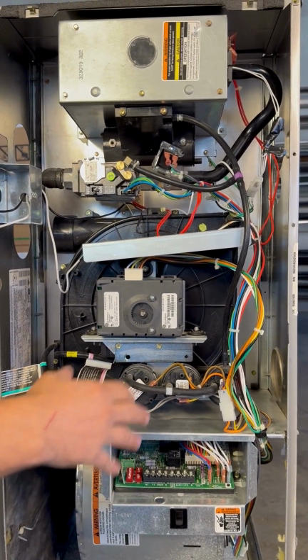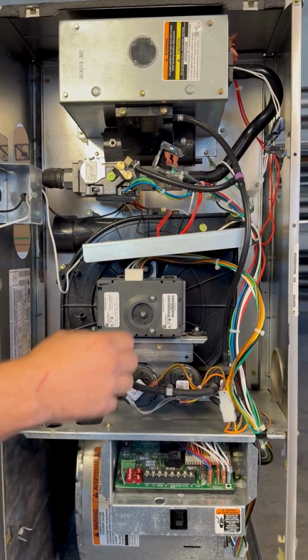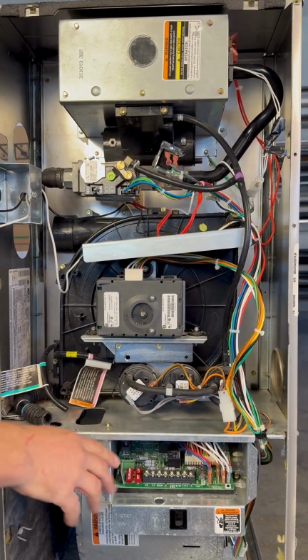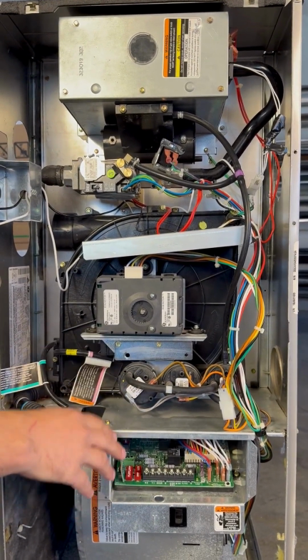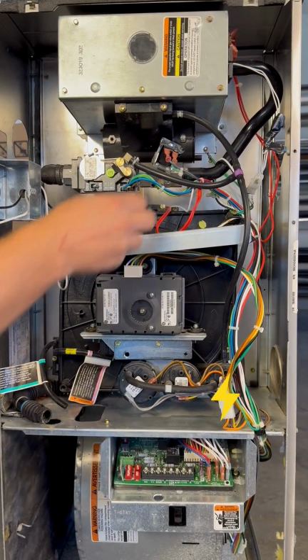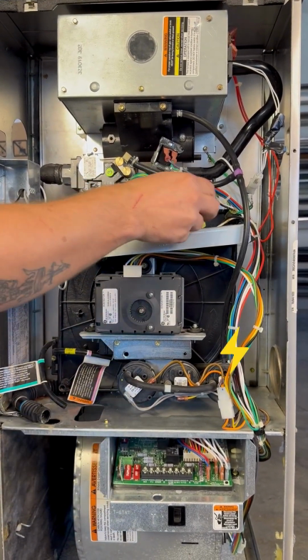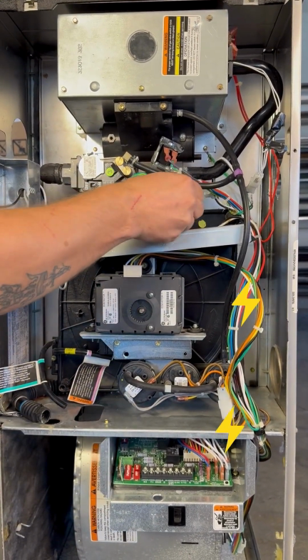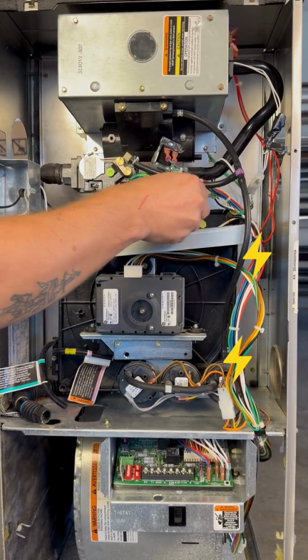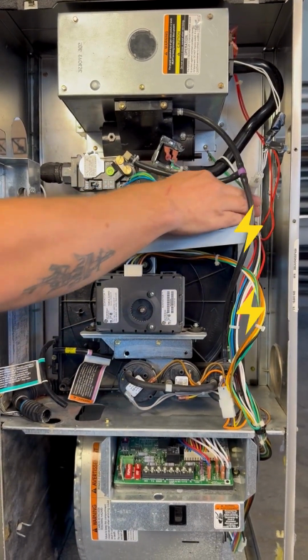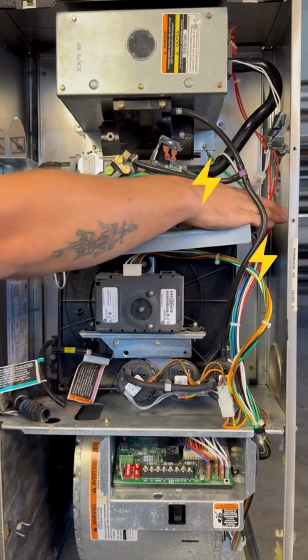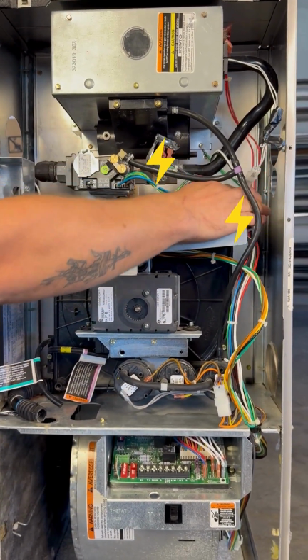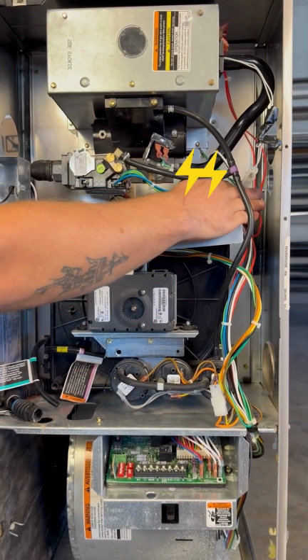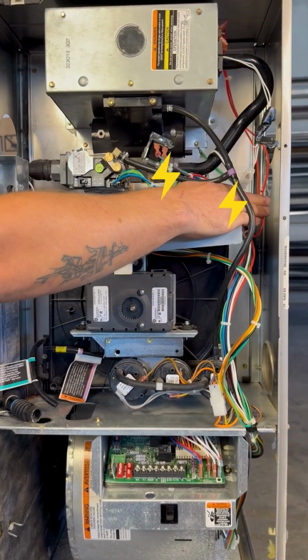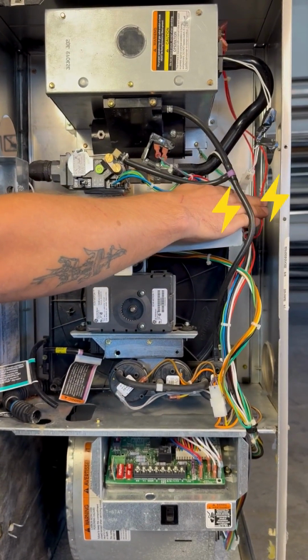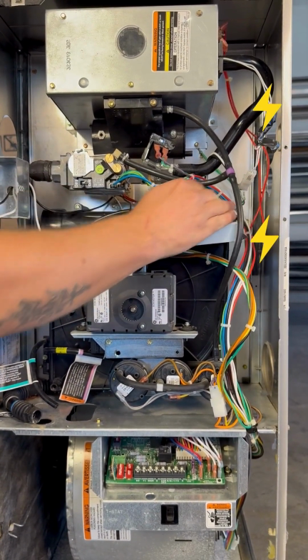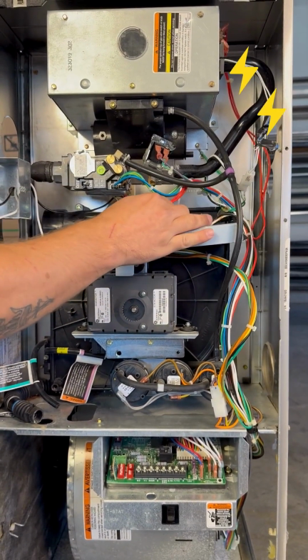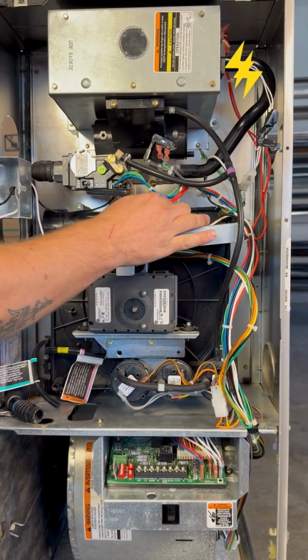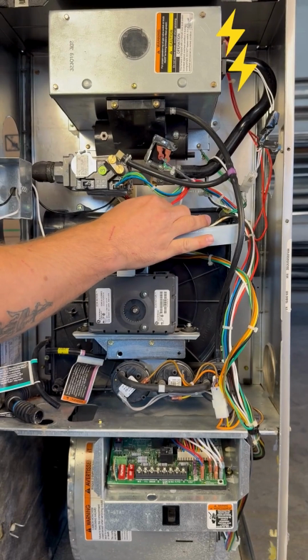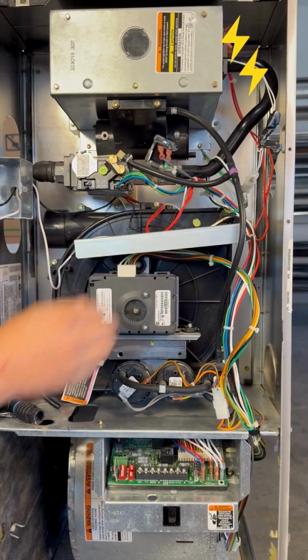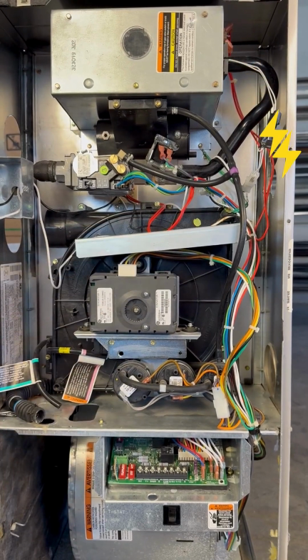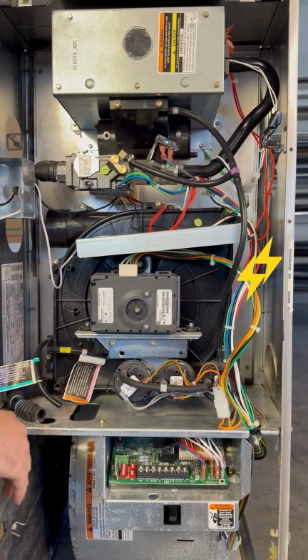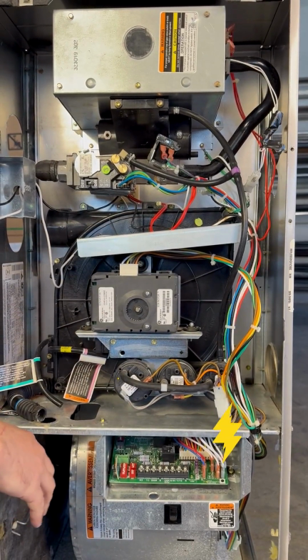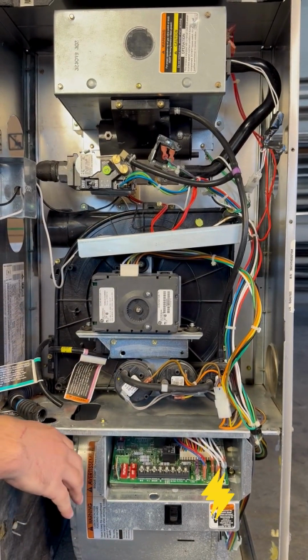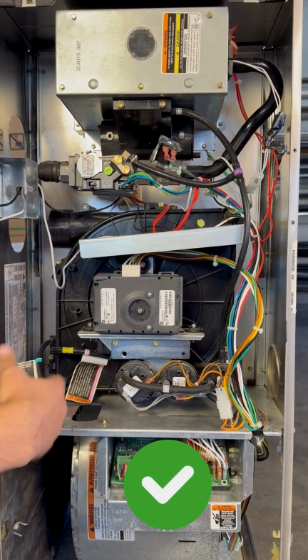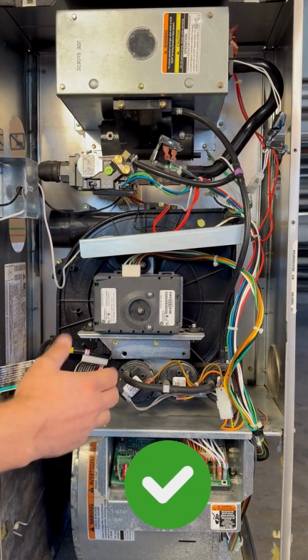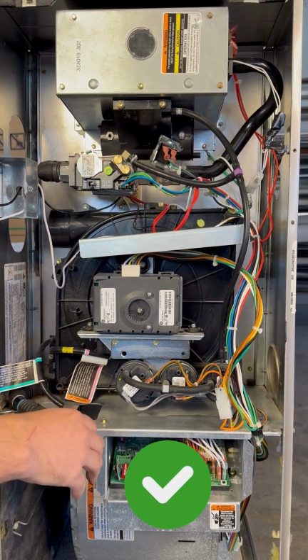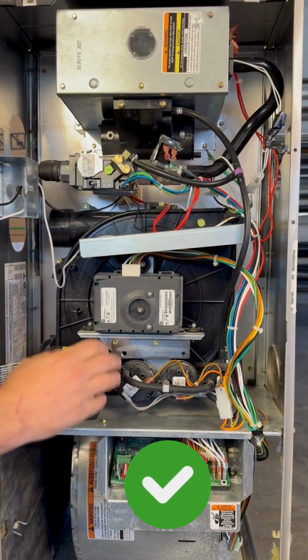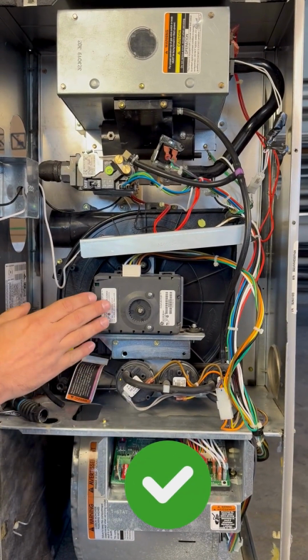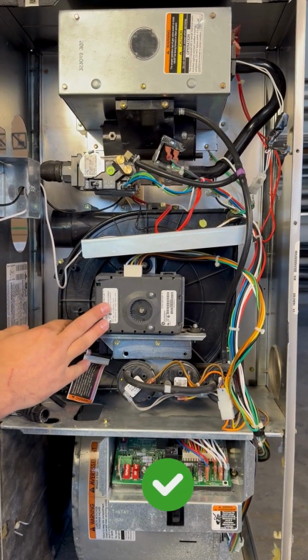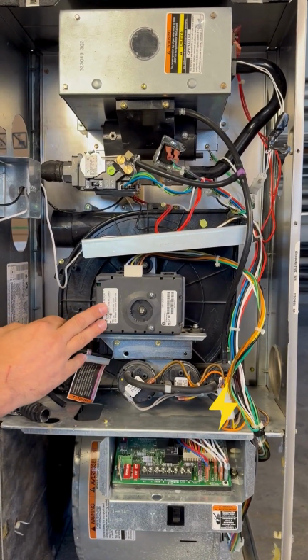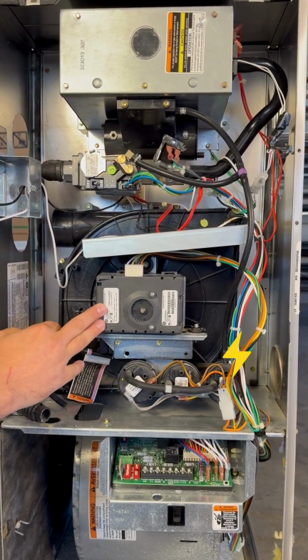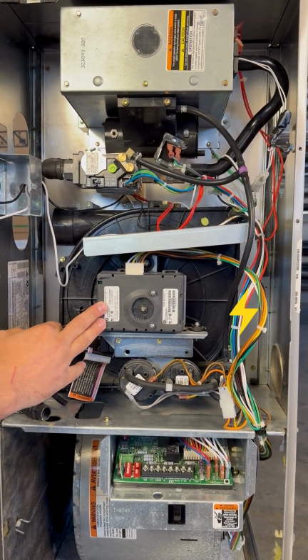After it gets that call for heat, it sends power through each of these wires through the safeties to verify it receives power back. After it's checked all those, it sends power to the inducer motor.